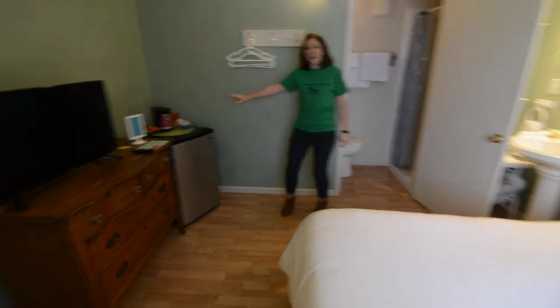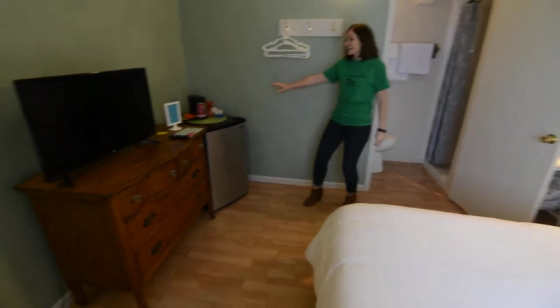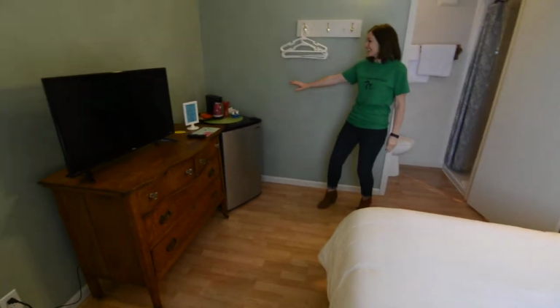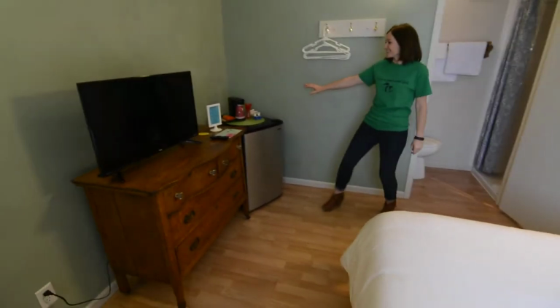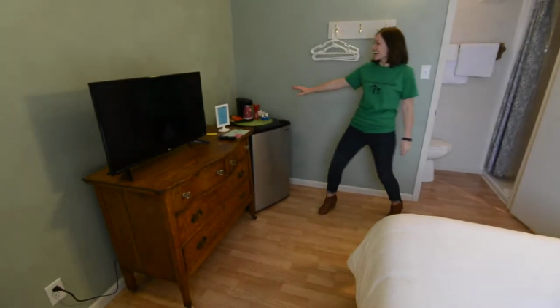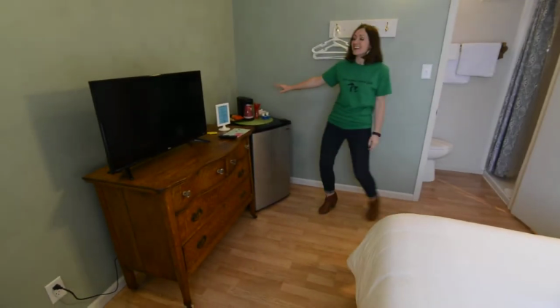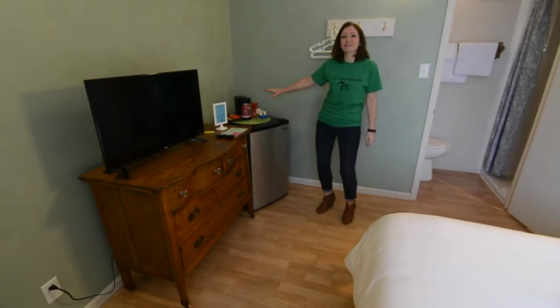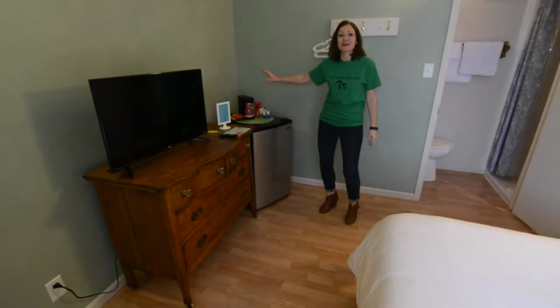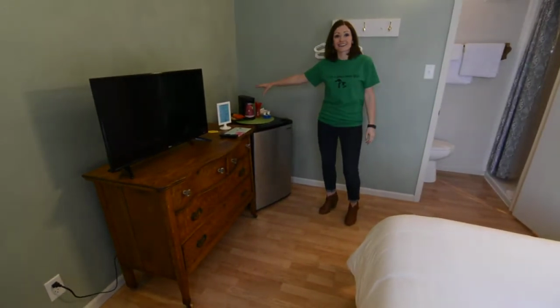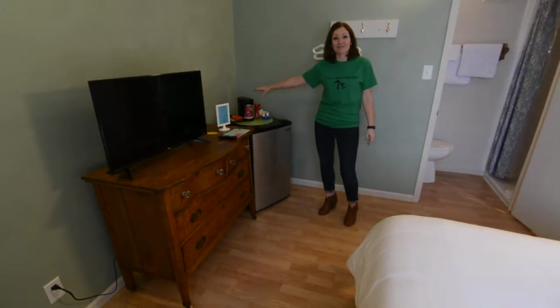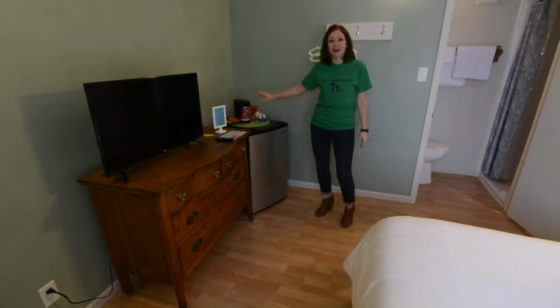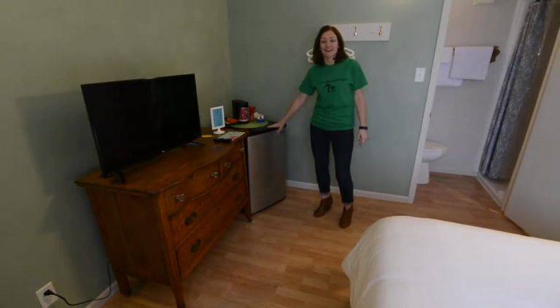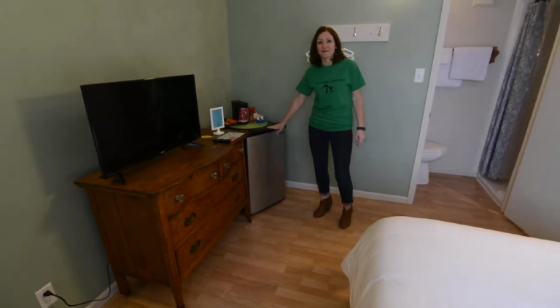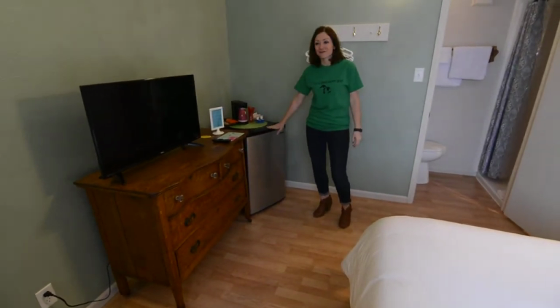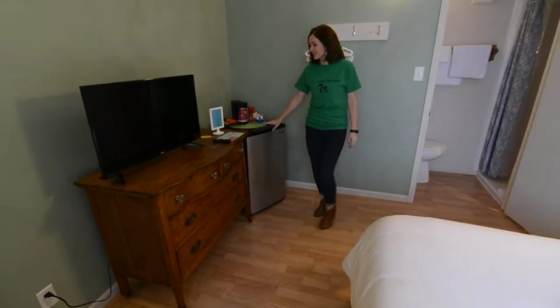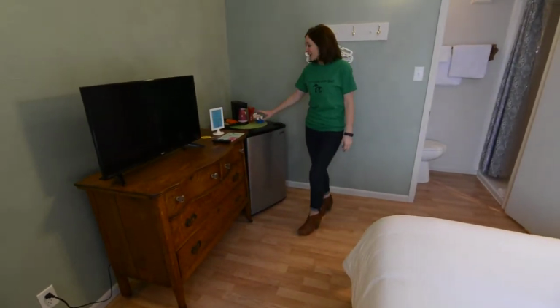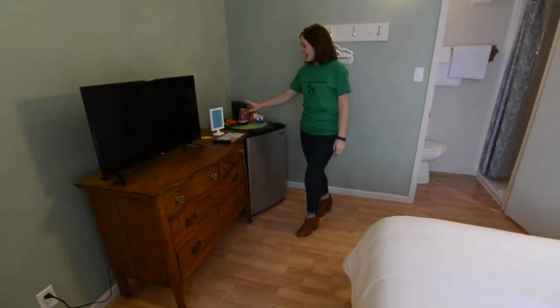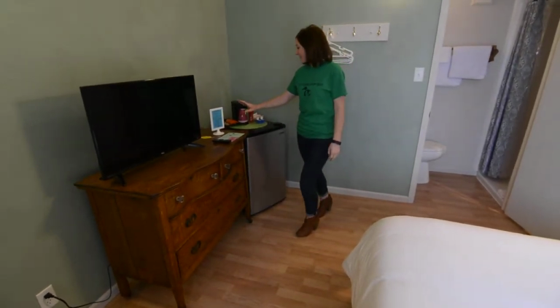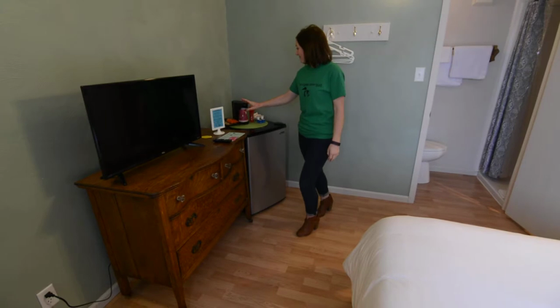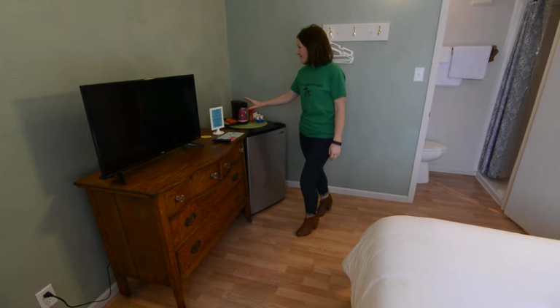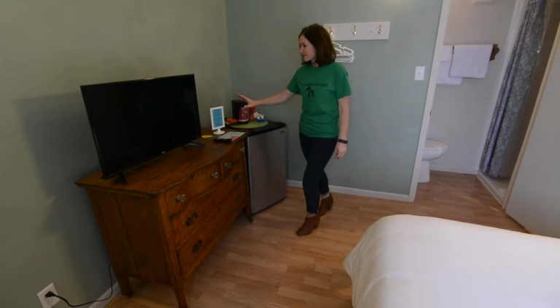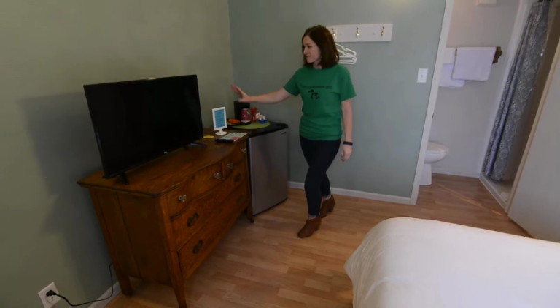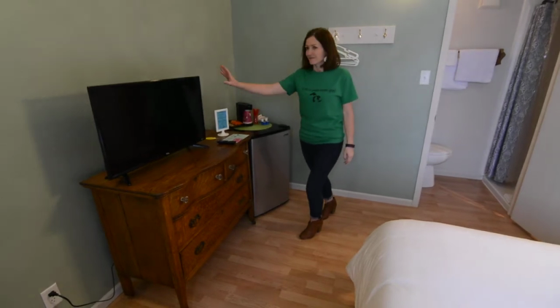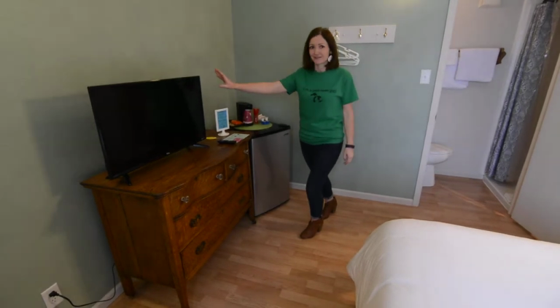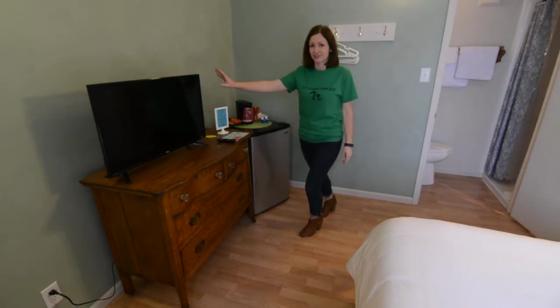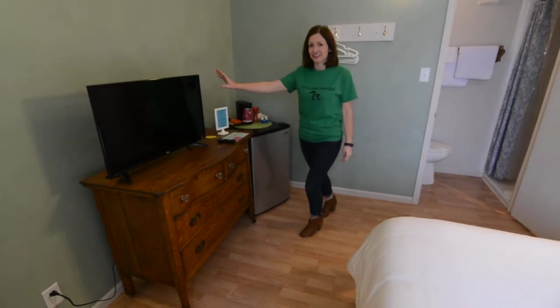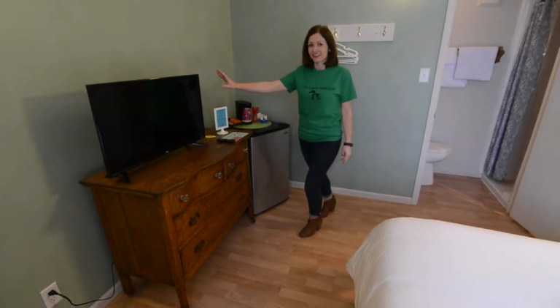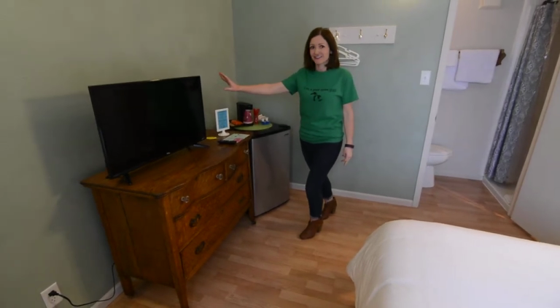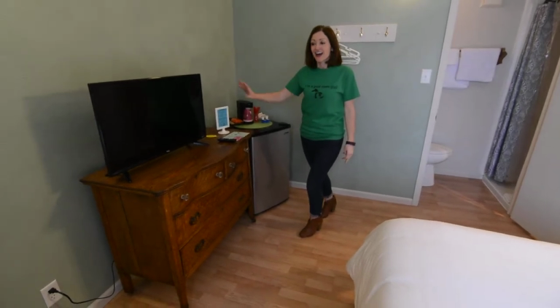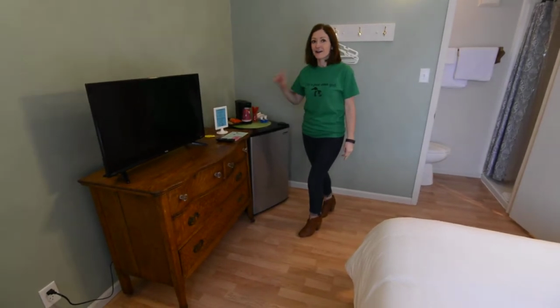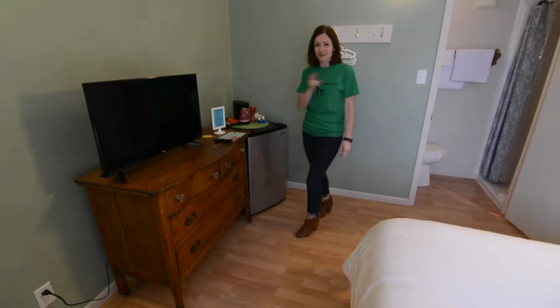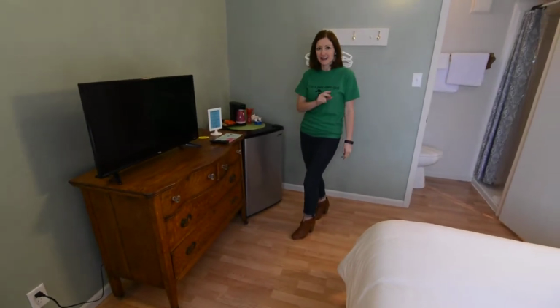And we've got in every room a coffee pot, a mini fridge, a flat screen TV, and a fan.